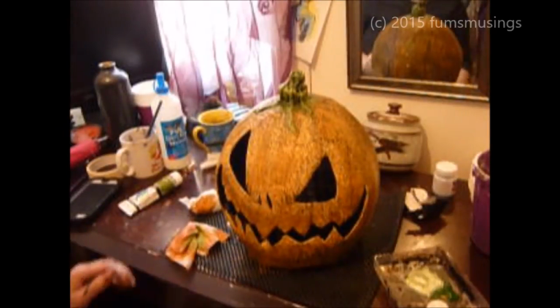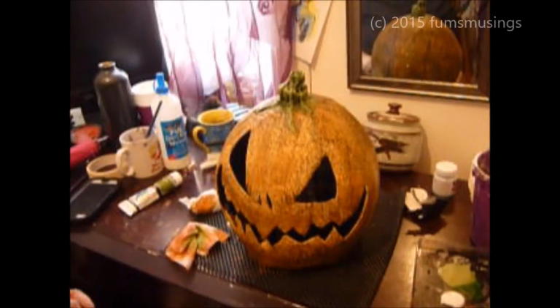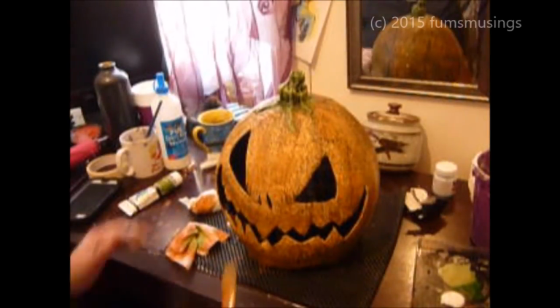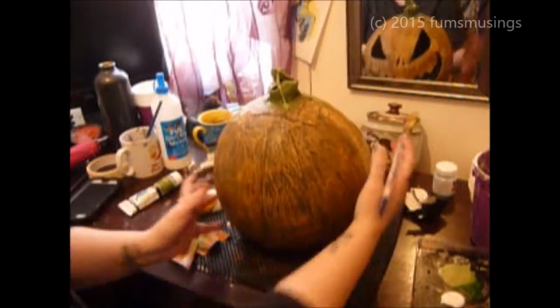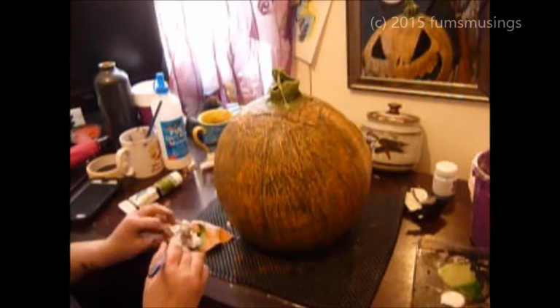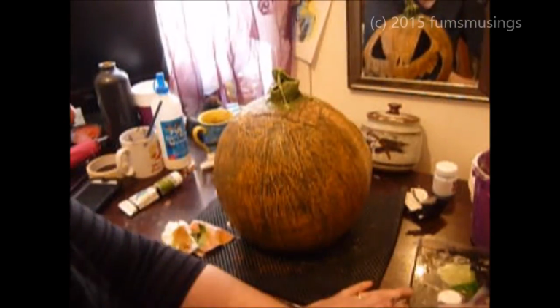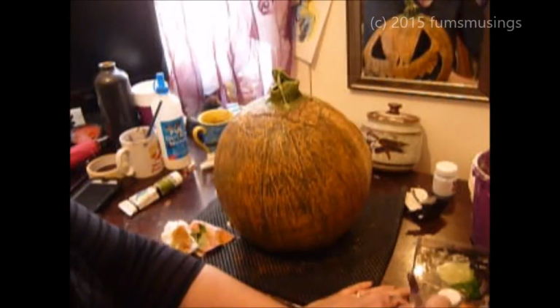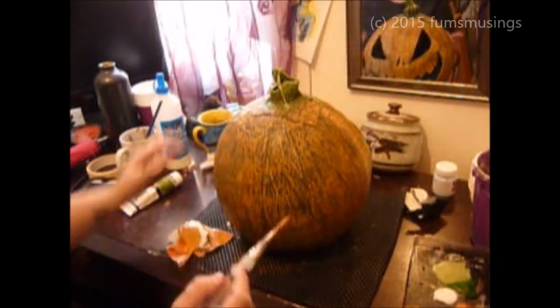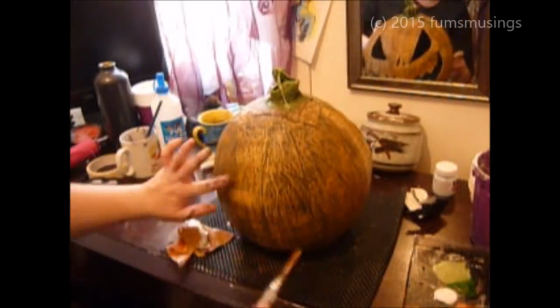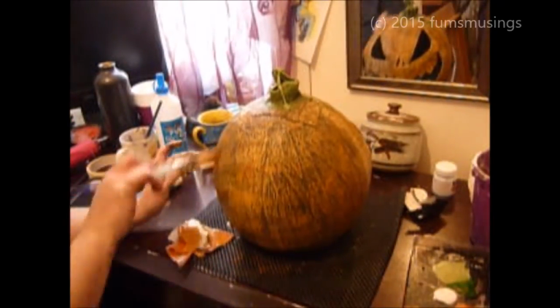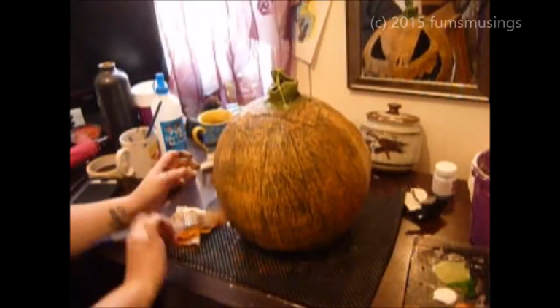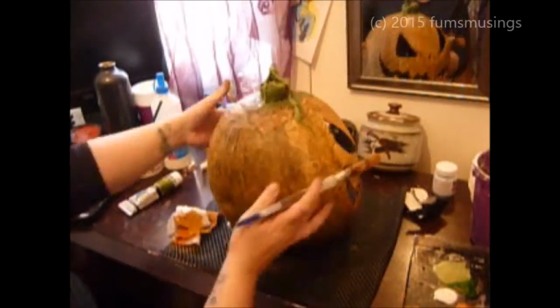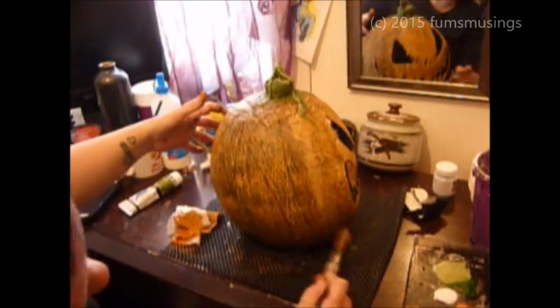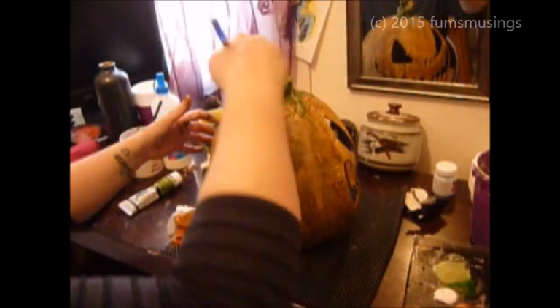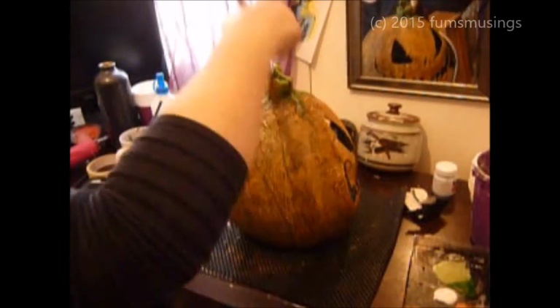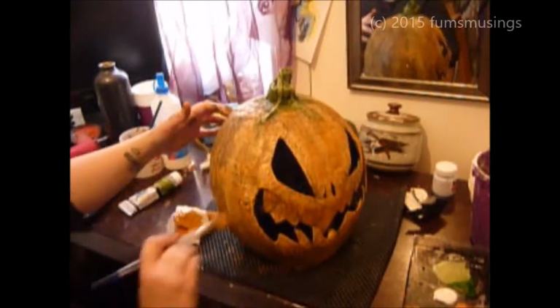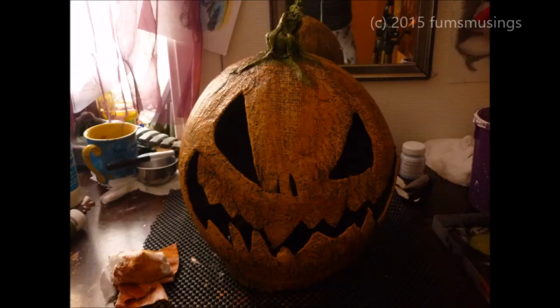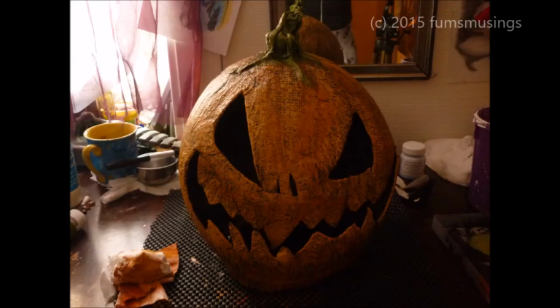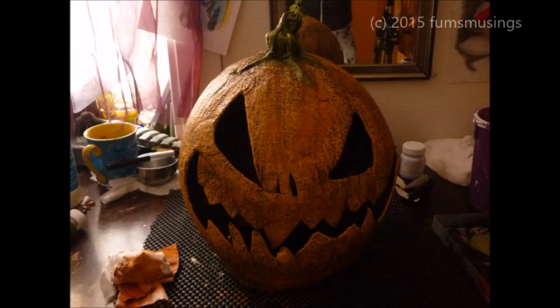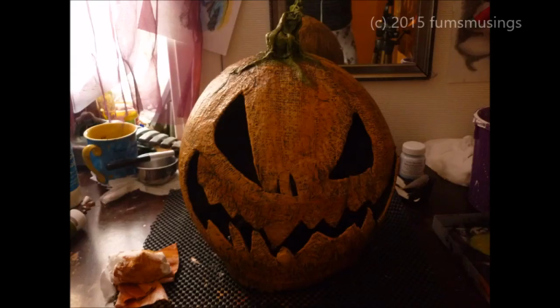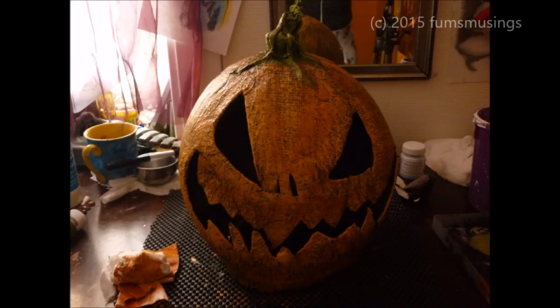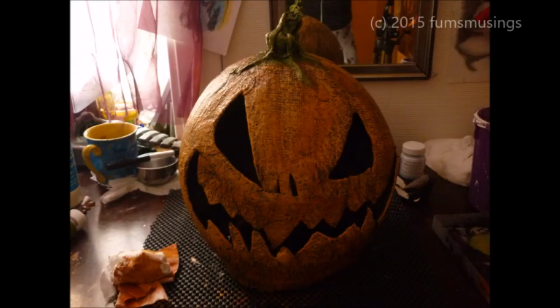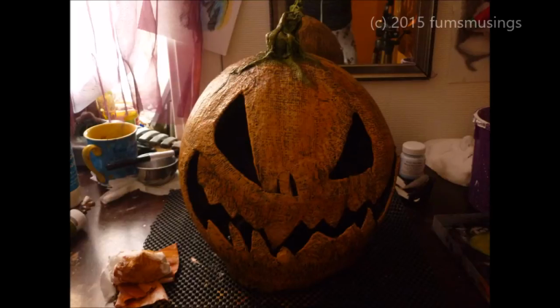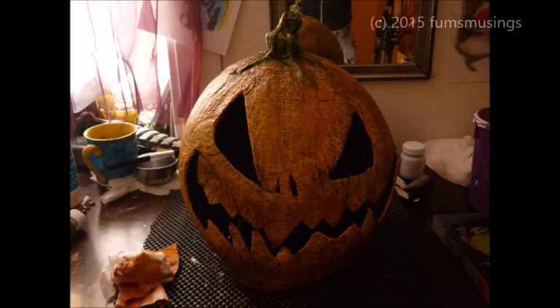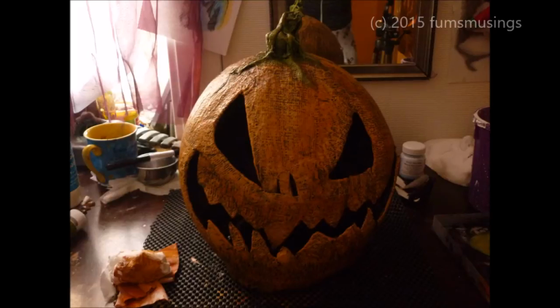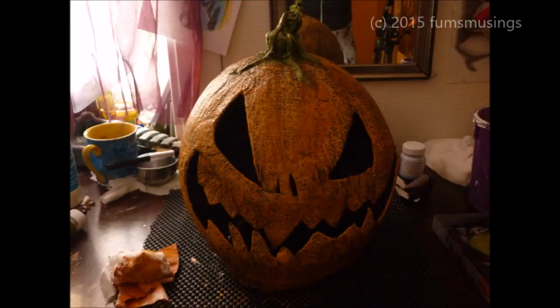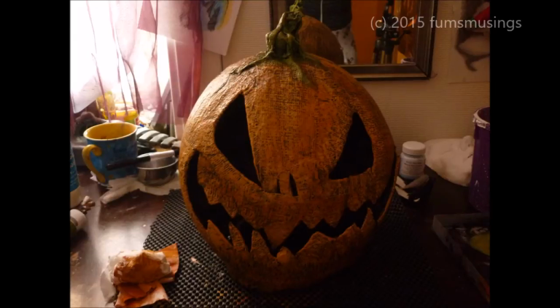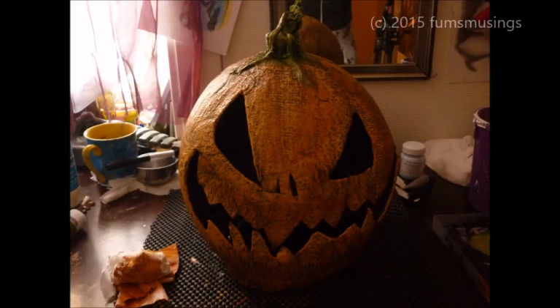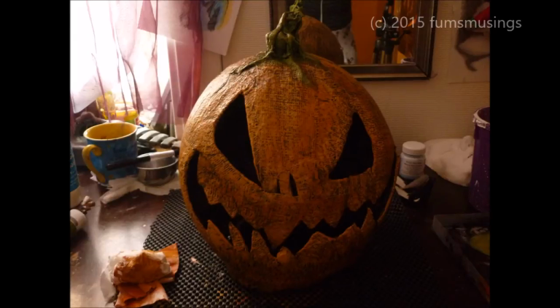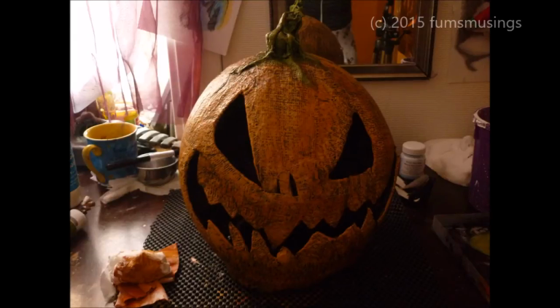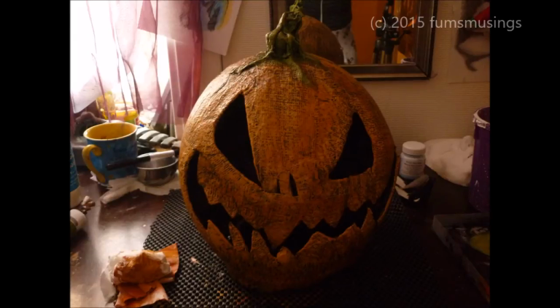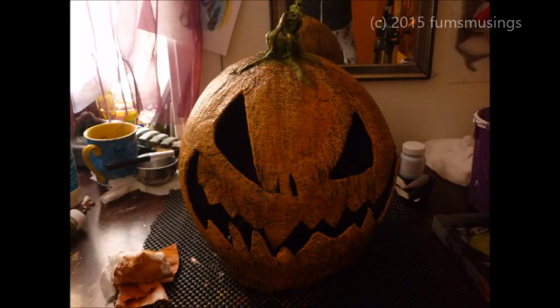And that is it — I am just touching up the back of the pumpkin because I did not do the last layer on the back and I felt I needed to blend the face in a bit more. And that is it, that is how to make a pumpkin mask. Thank you for watching and I will see you in the next video, bye for now.